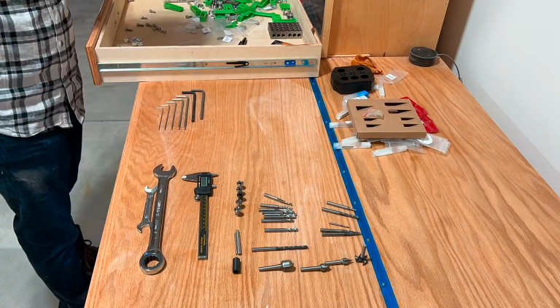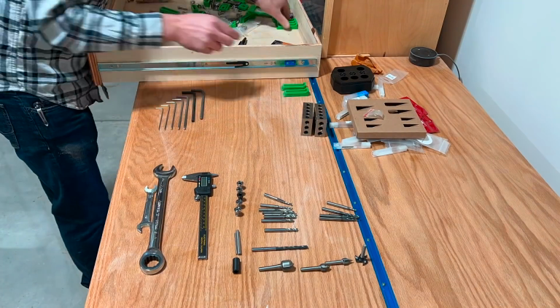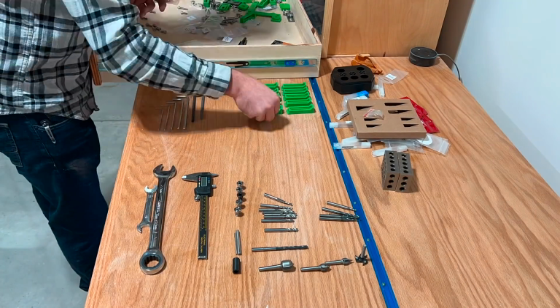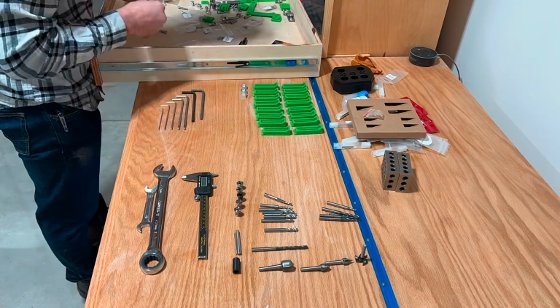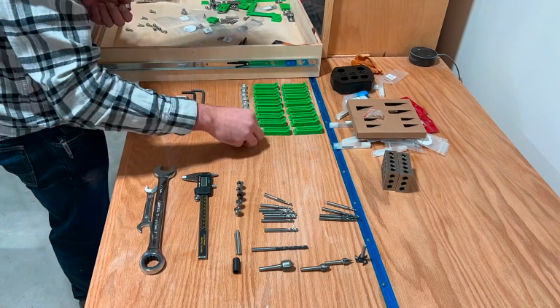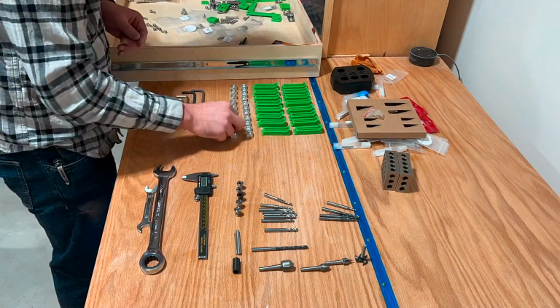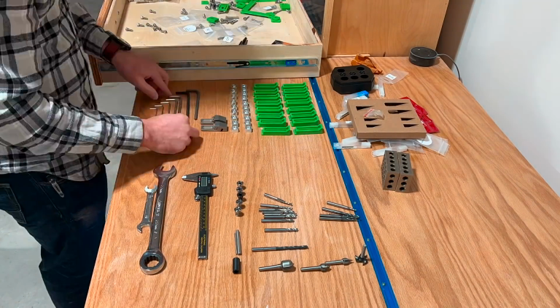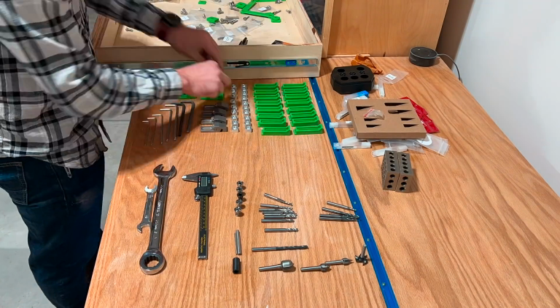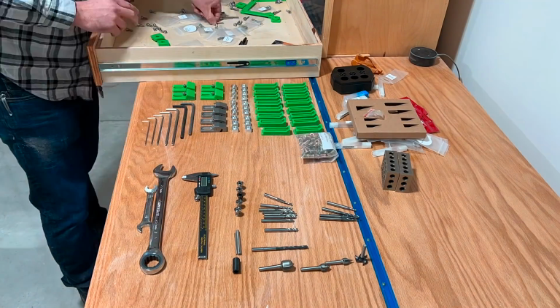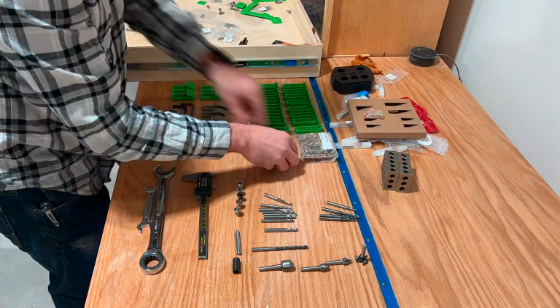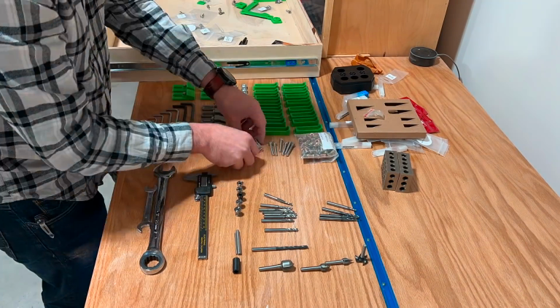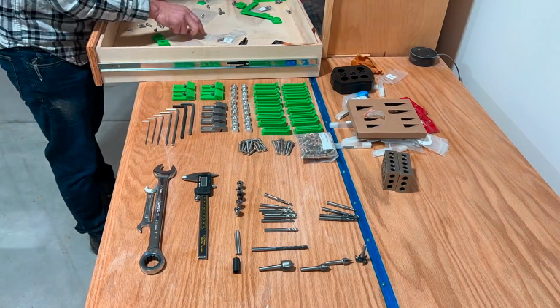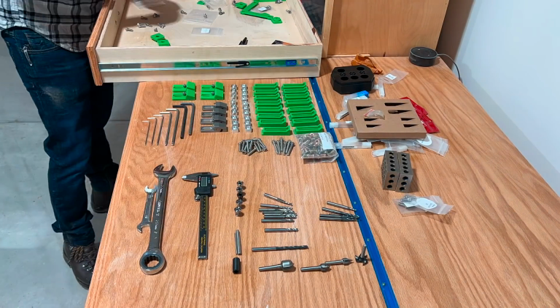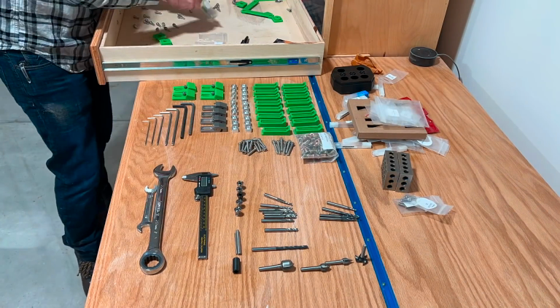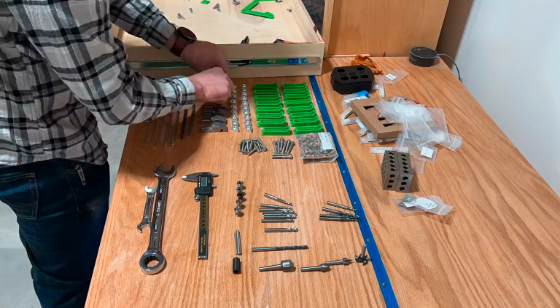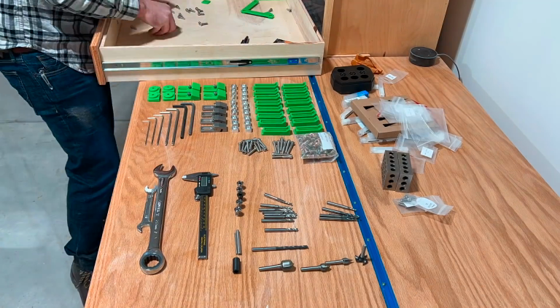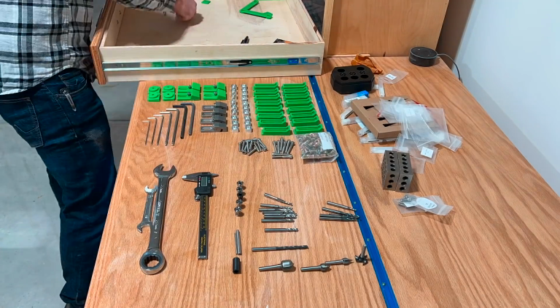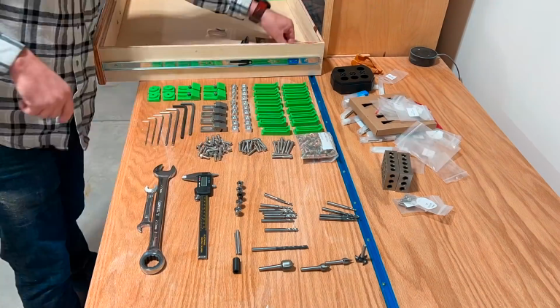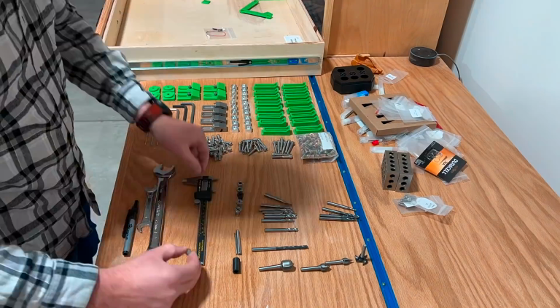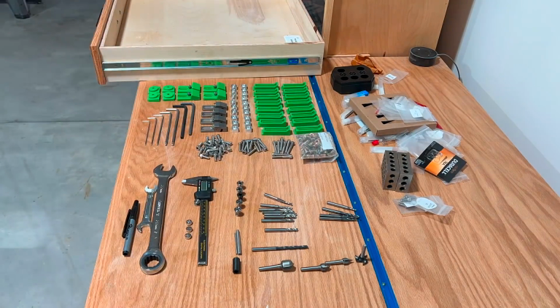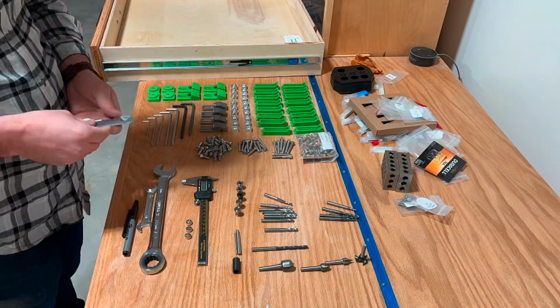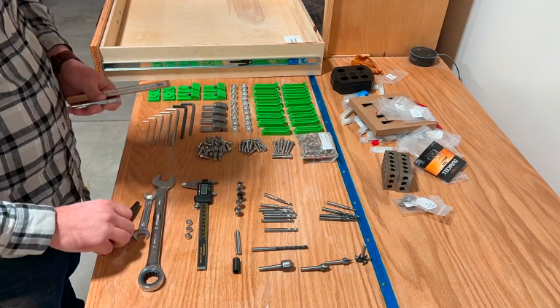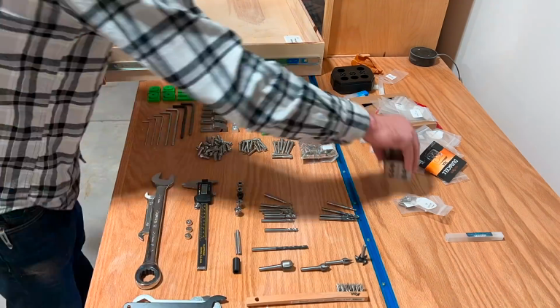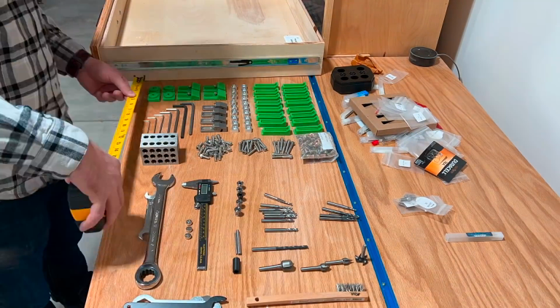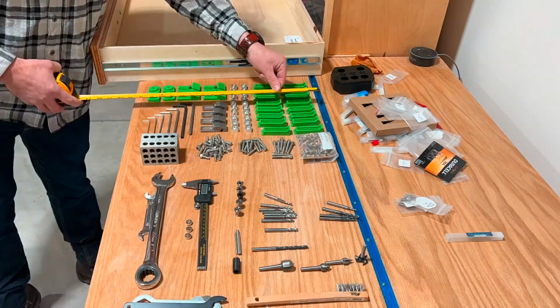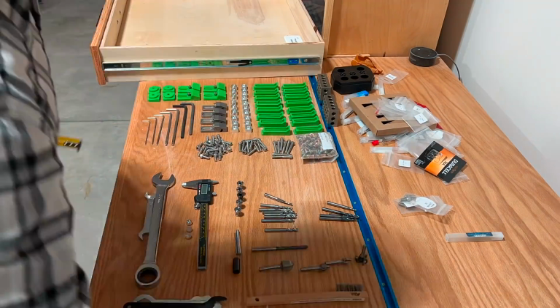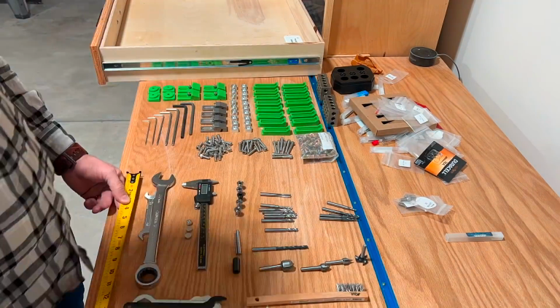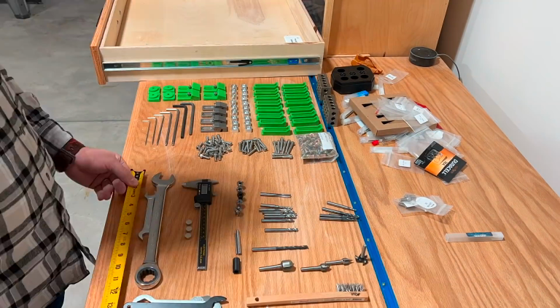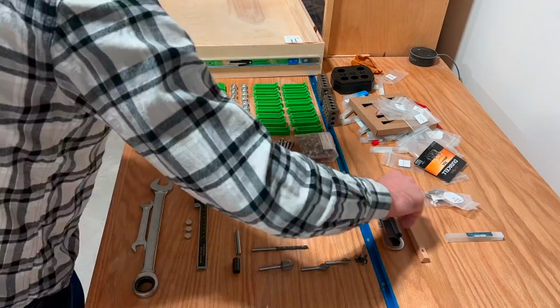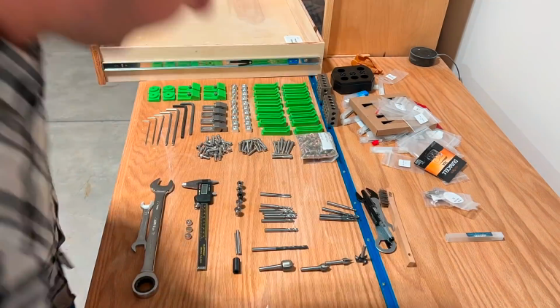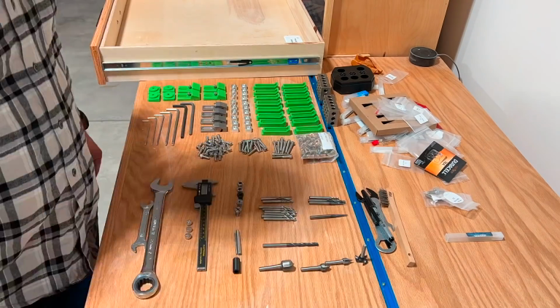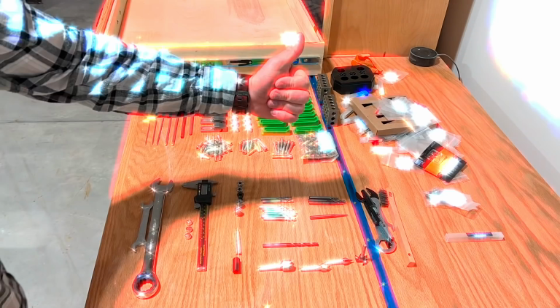This drawer has been a disaster ever since I built the CNC enclosure. I just haphazardly threw everything in there and then it moves around and slides around as I open and close the drawer. I am super excited to get a drawer organizer.